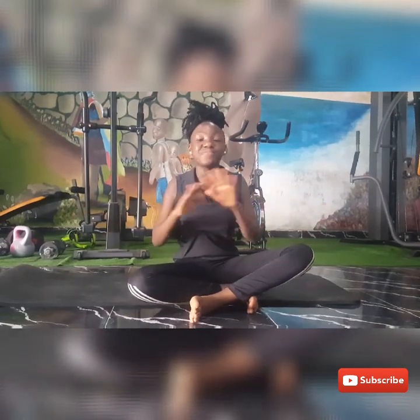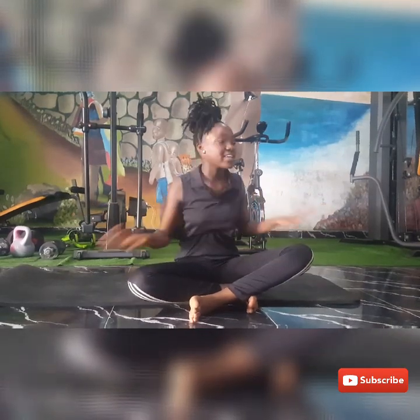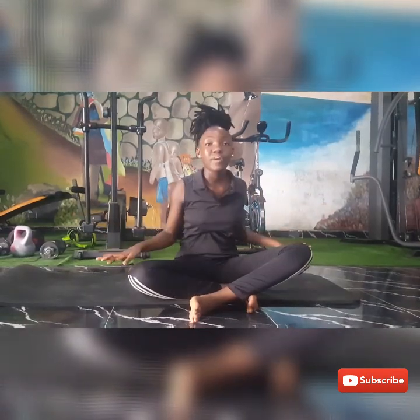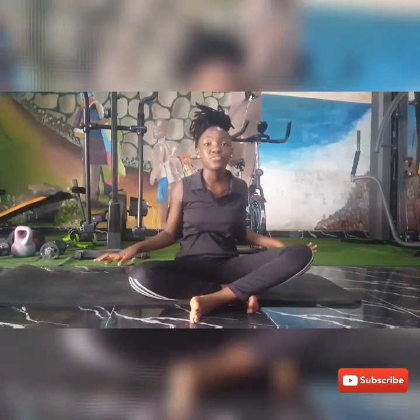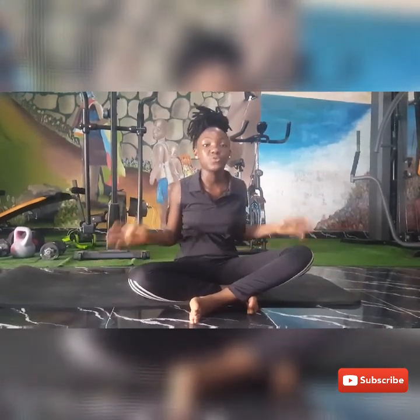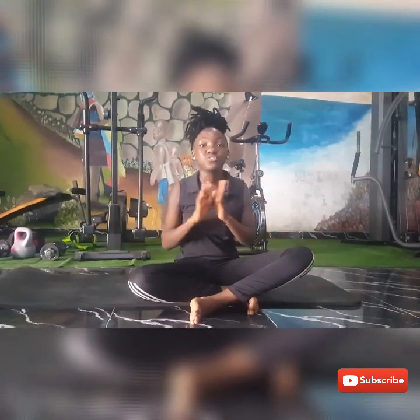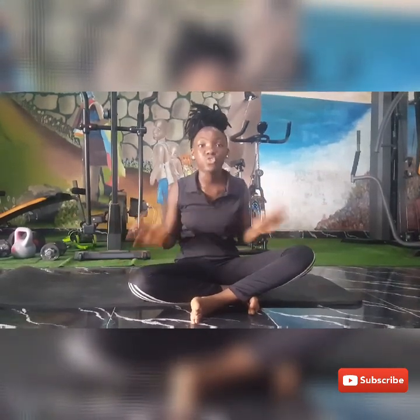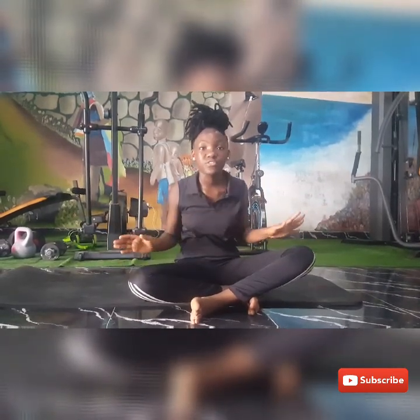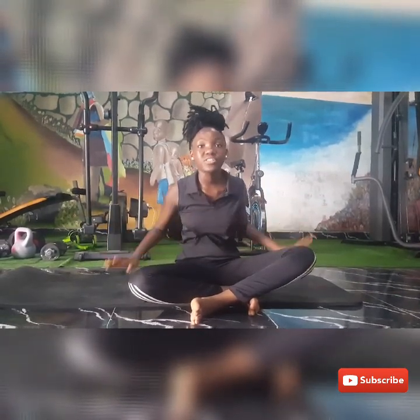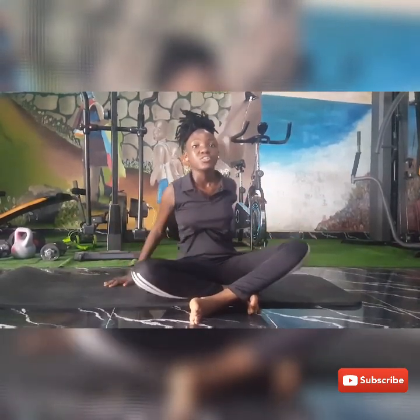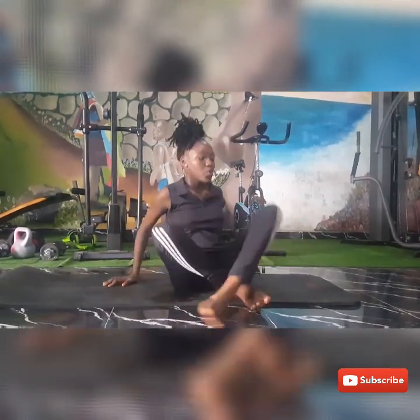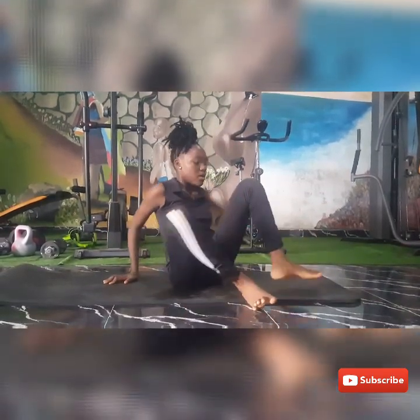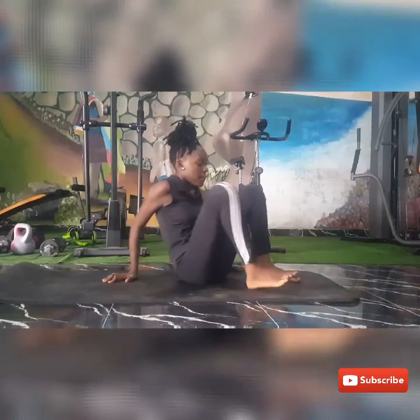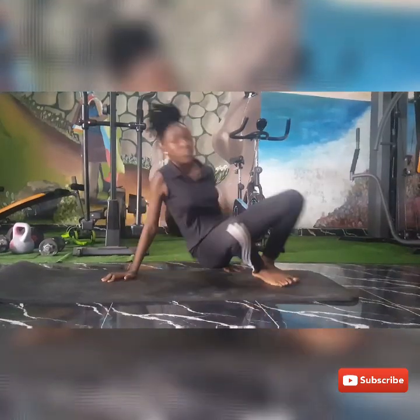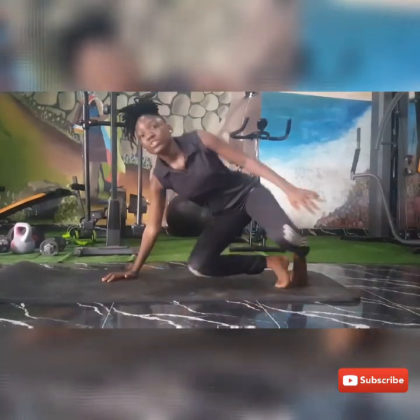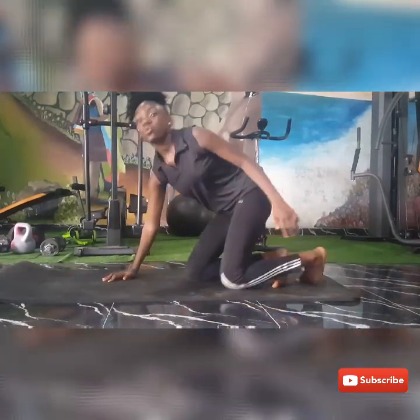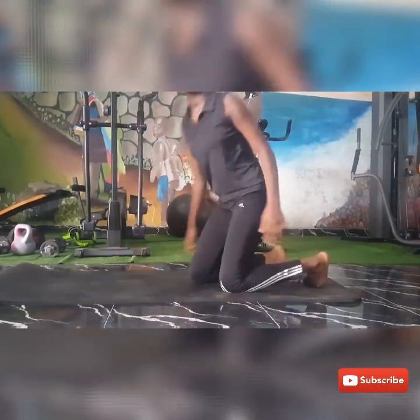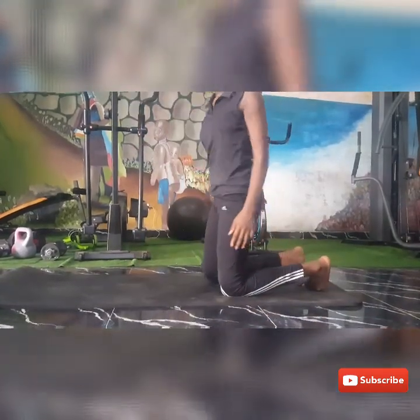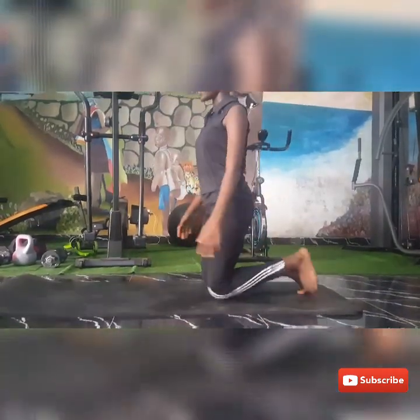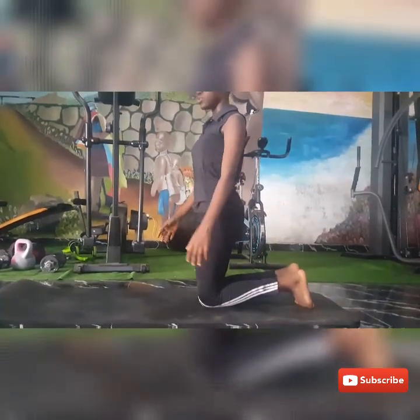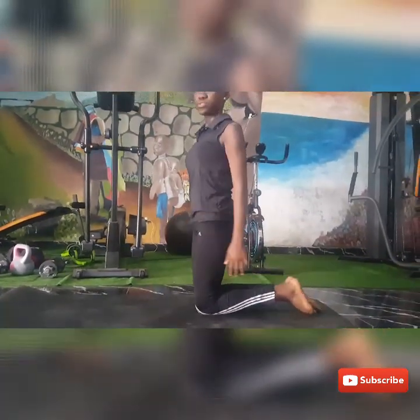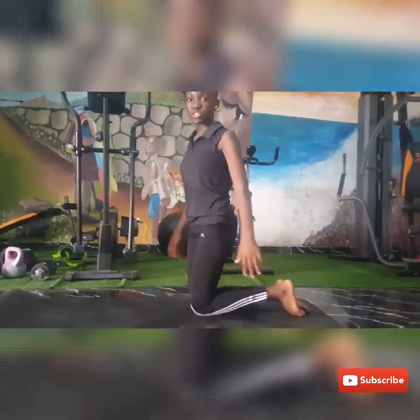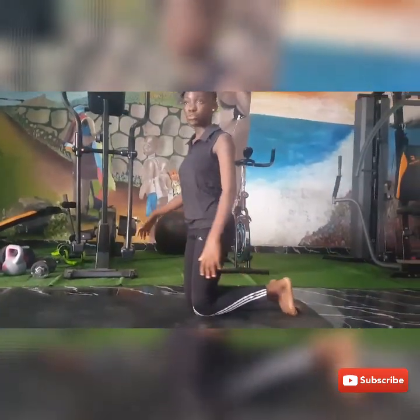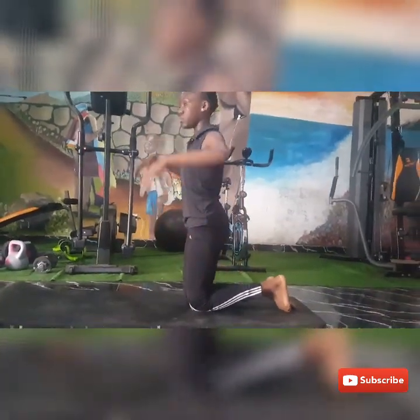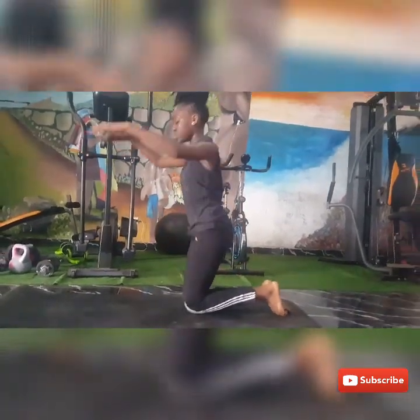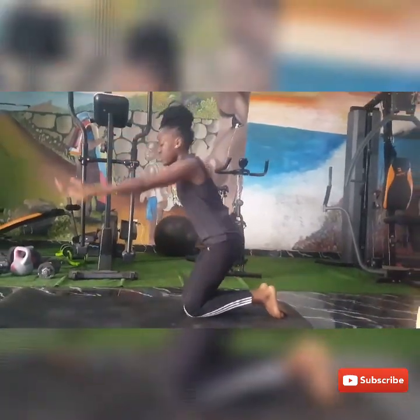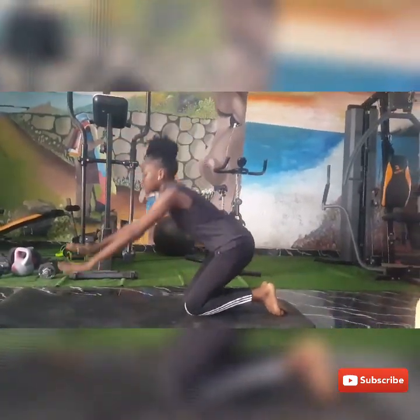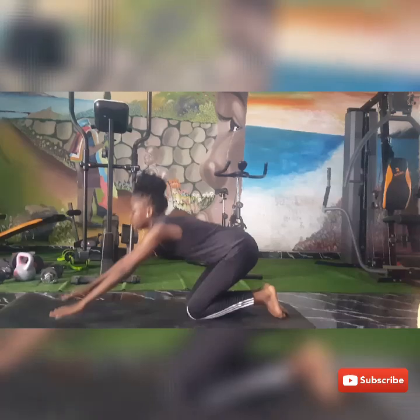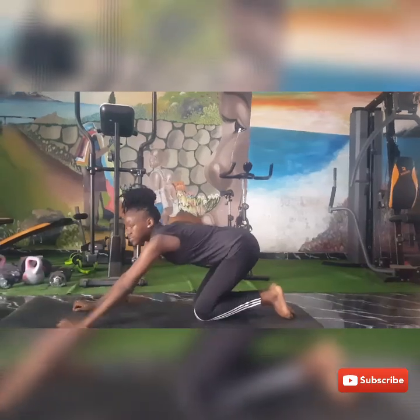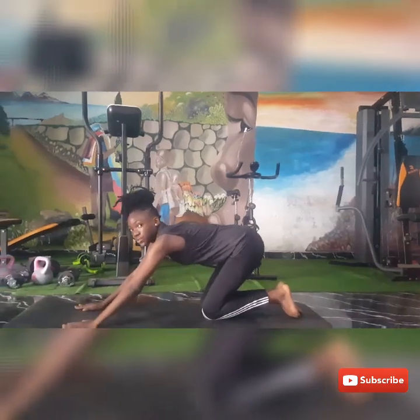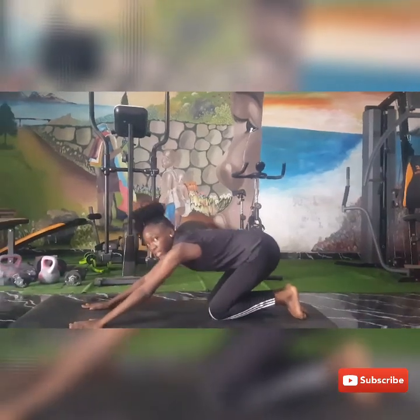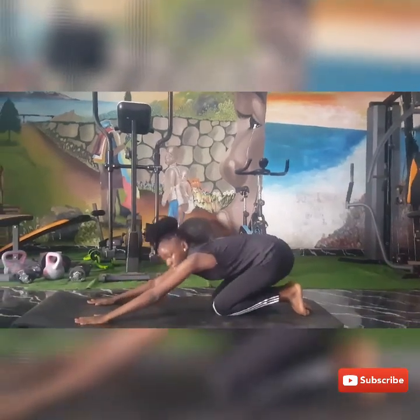As with all my YouTube videos, we have to stretch first. So we're going to go on our knees and do the child's pose. Just put your hands in front and move.